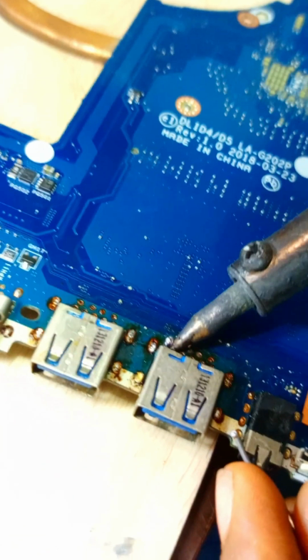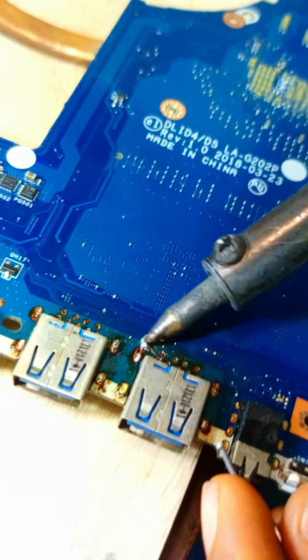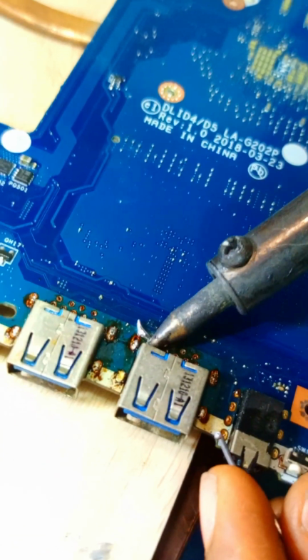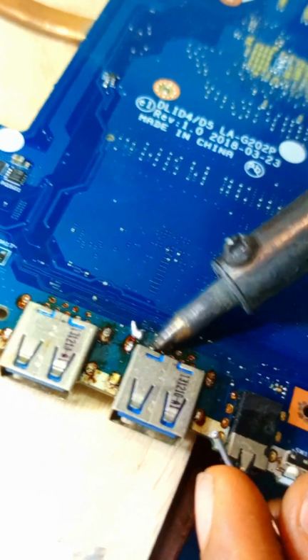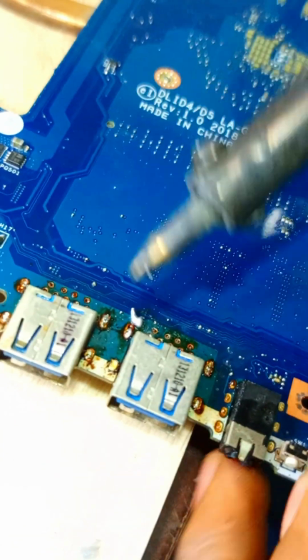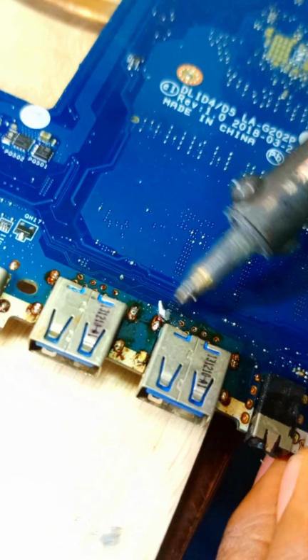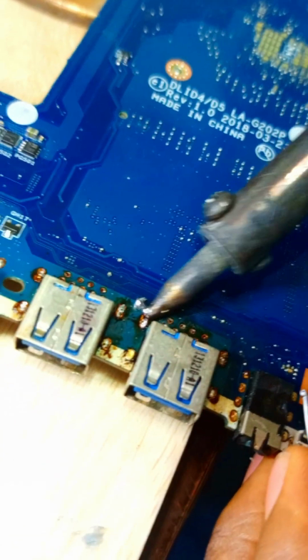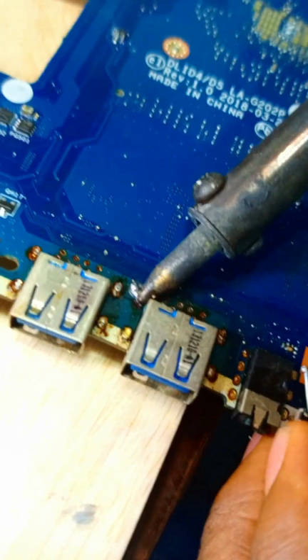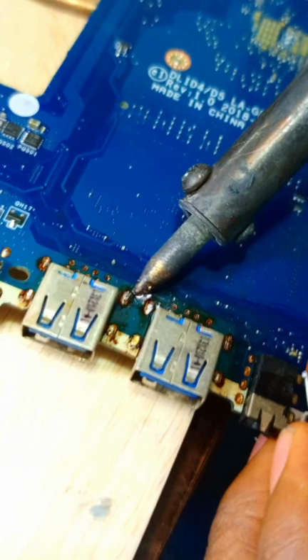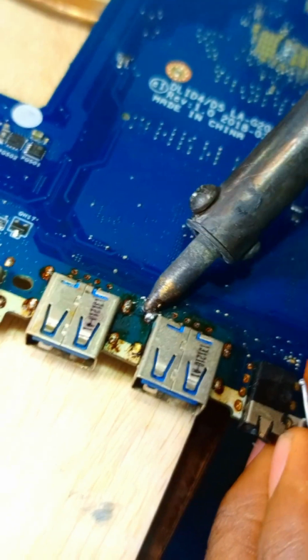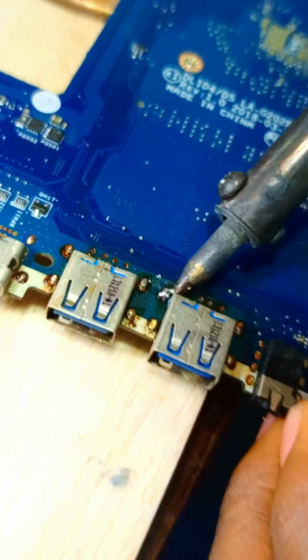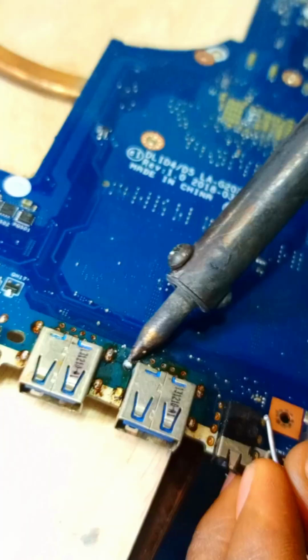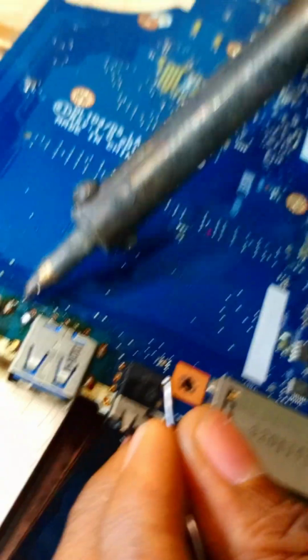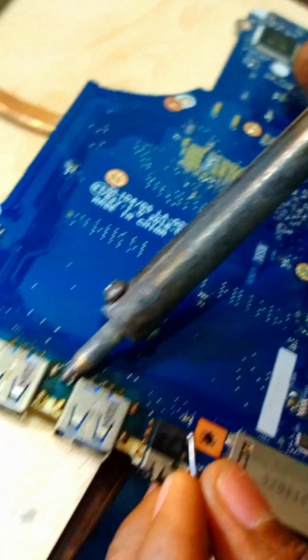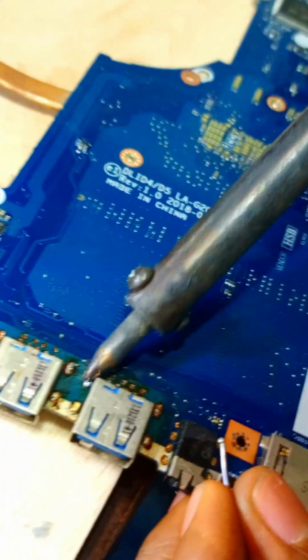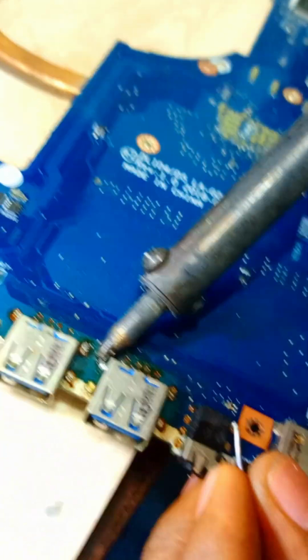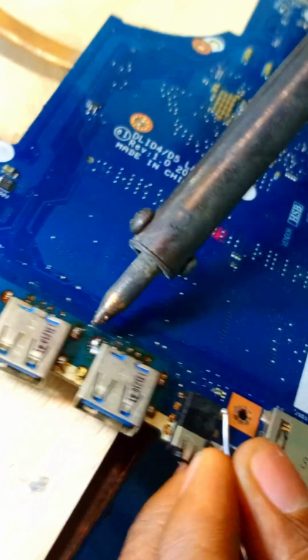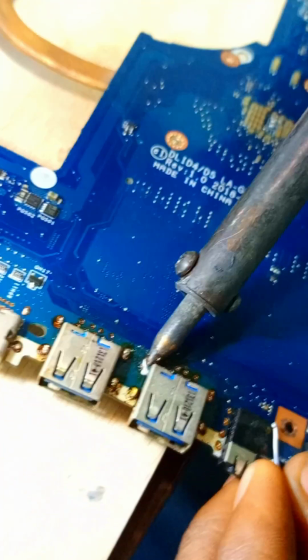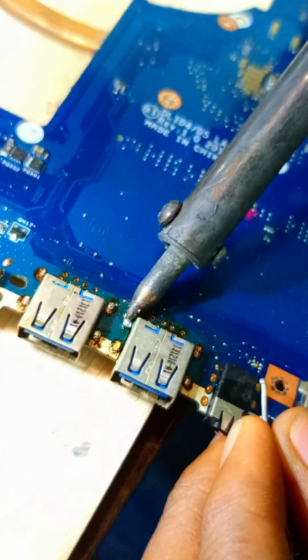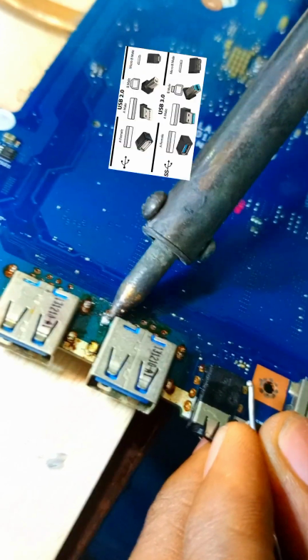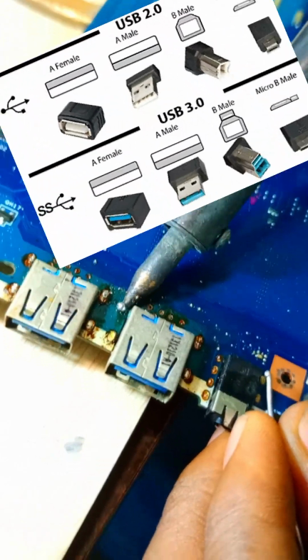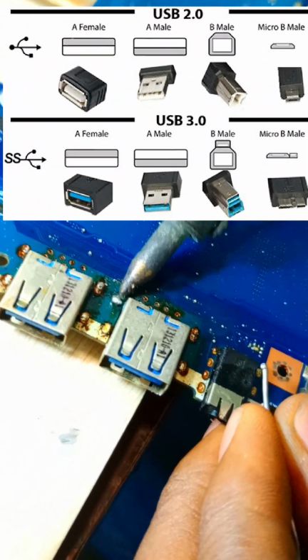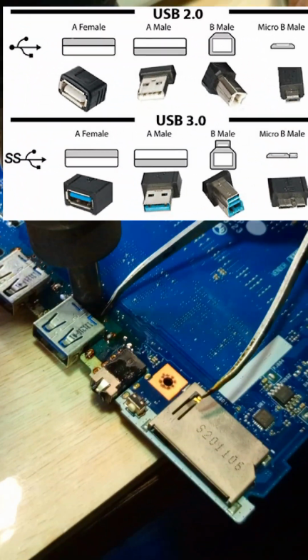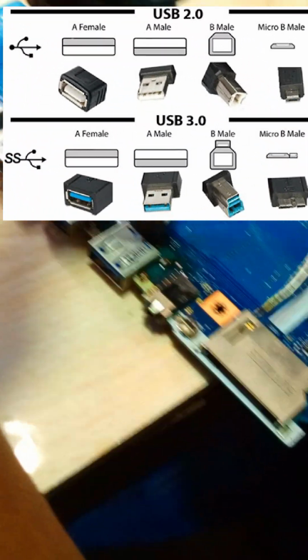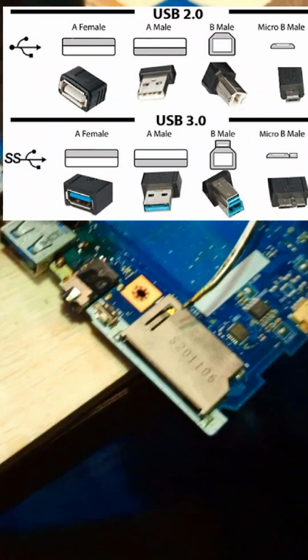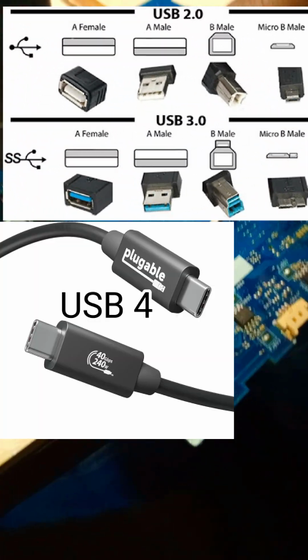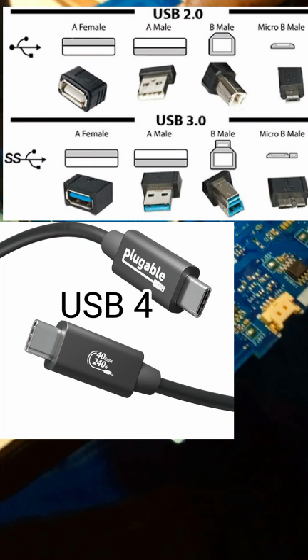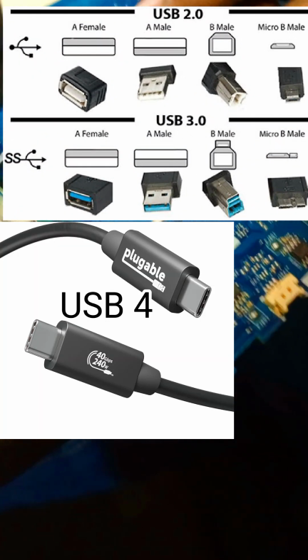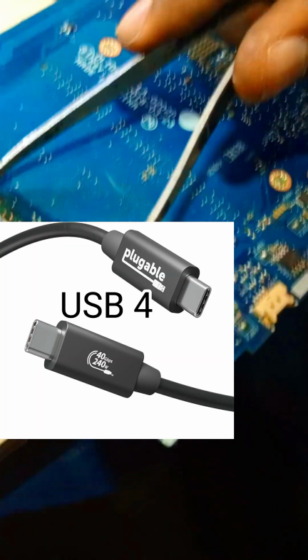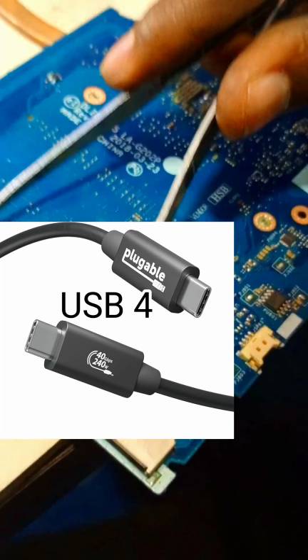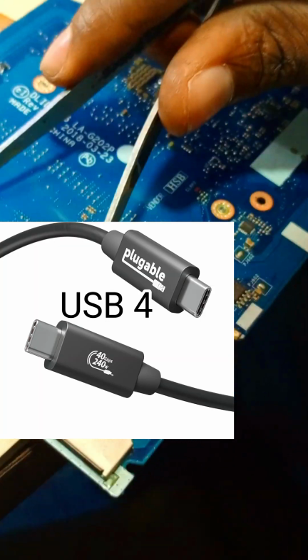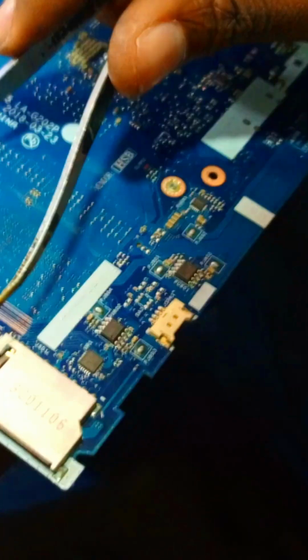USB connectors have evolved over the years, and as of 2024, we have four generations of specifications: USB 1.x, USB 2.0, USB 3.x, and USB 4.